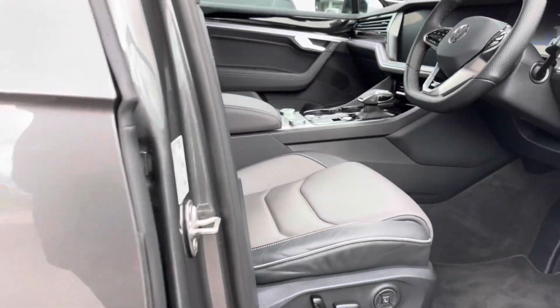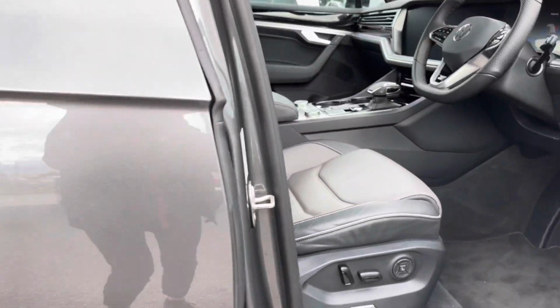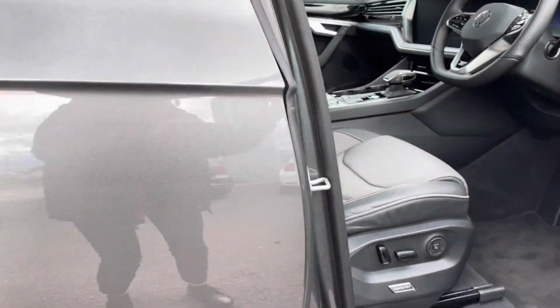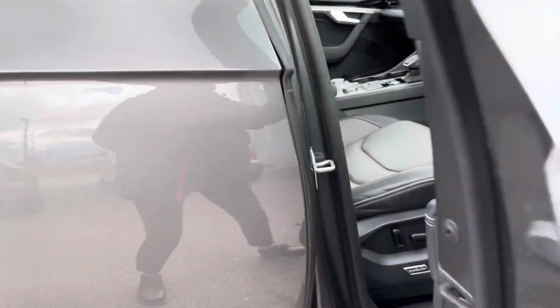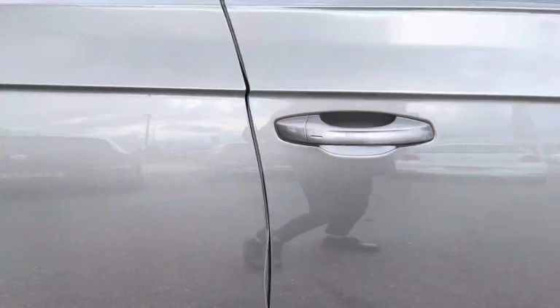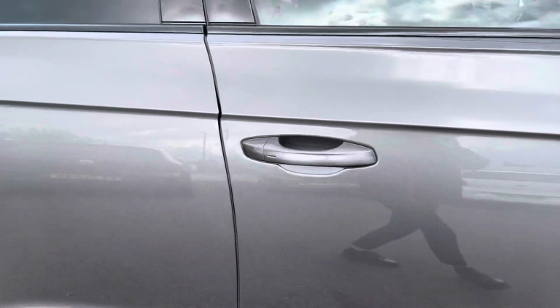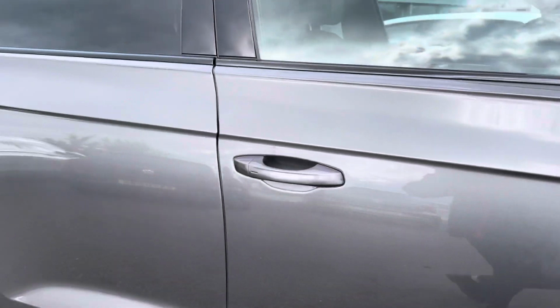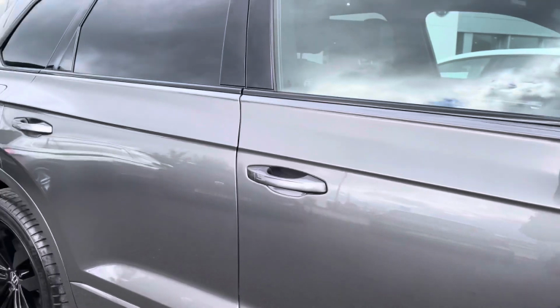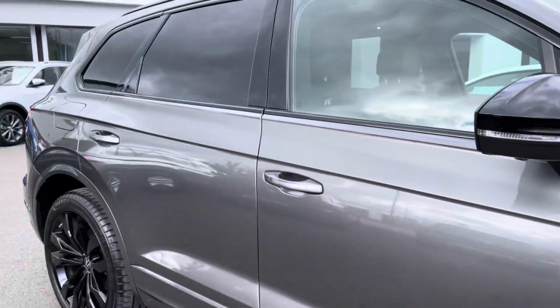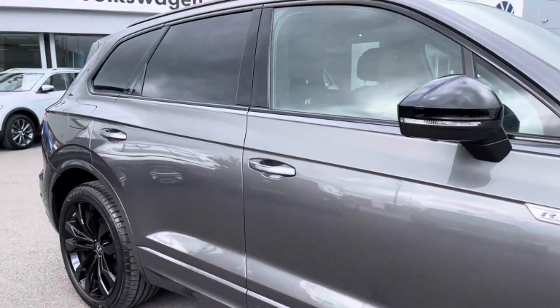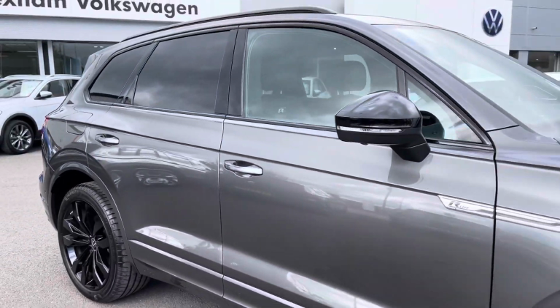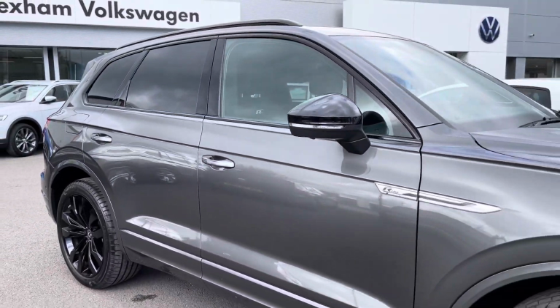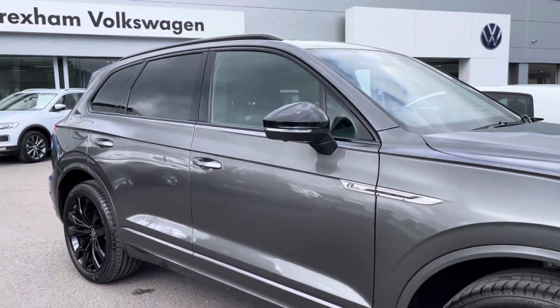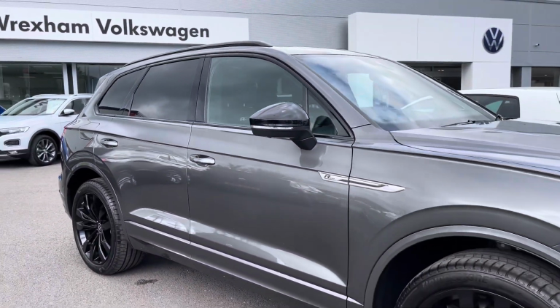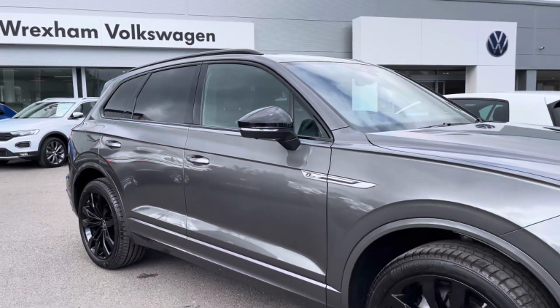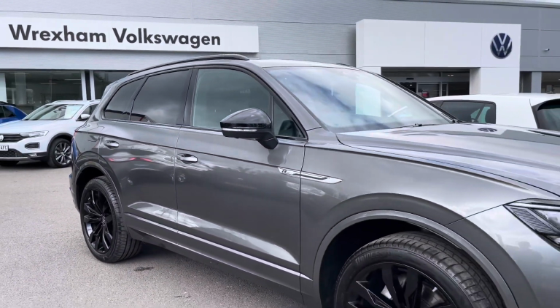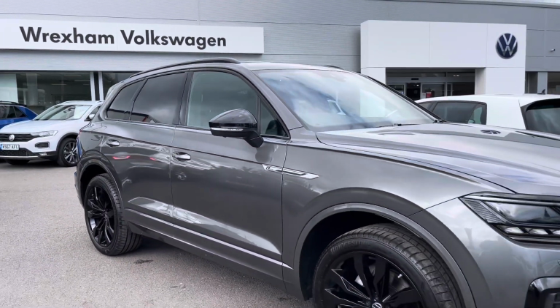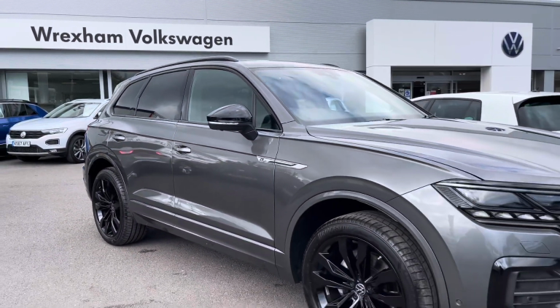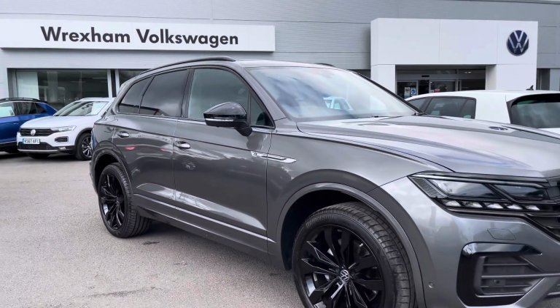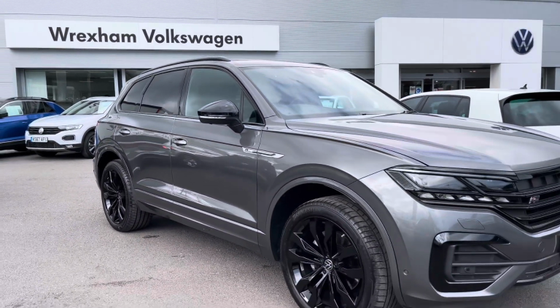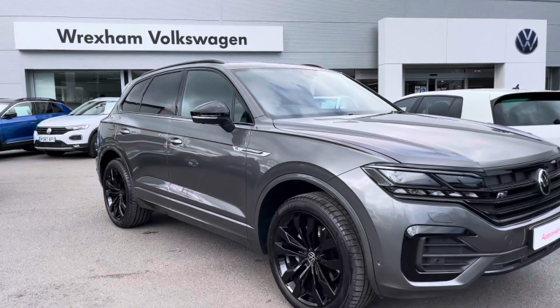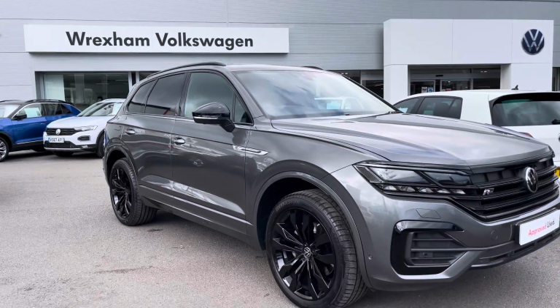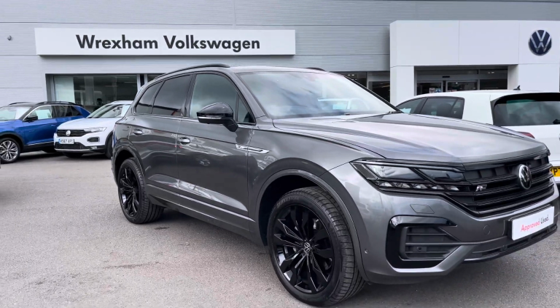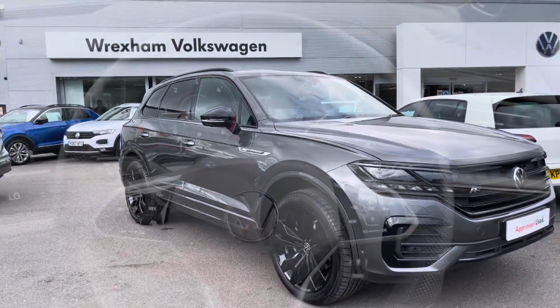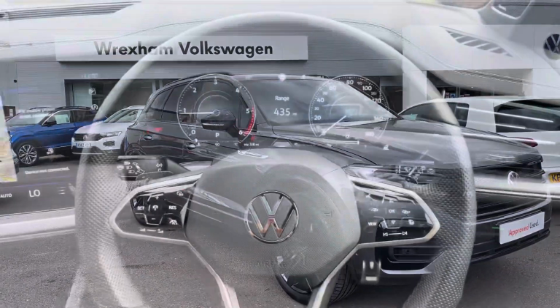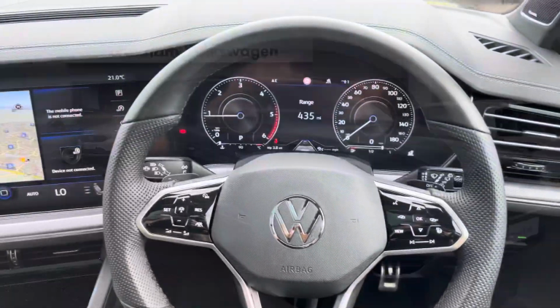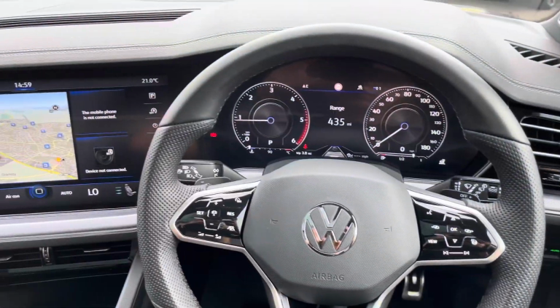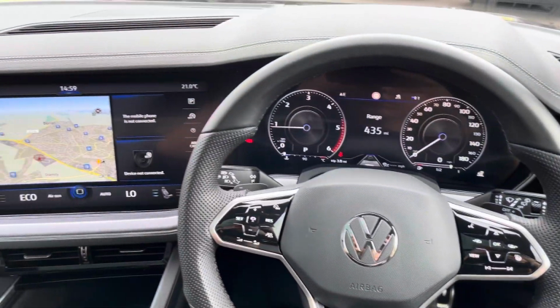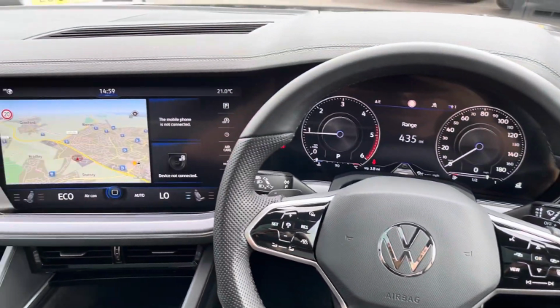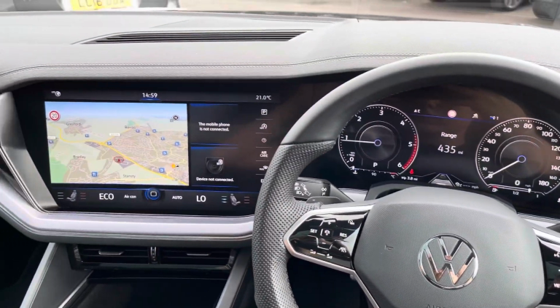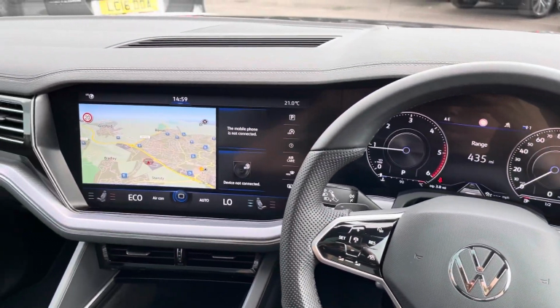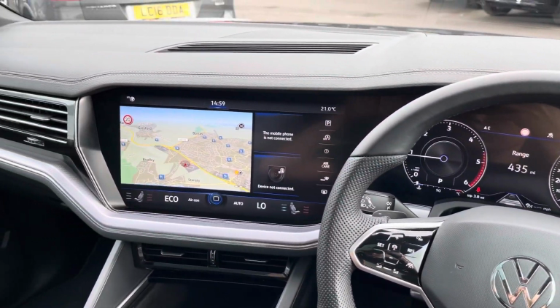So that concludes the 360 degree tour around this Volkswagen Touareg. Next I'll jump in and go into more depth on the car's technologies and features. Jumping inside the car, here we have the driver's direct view.